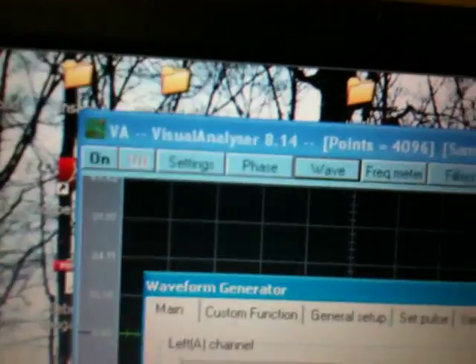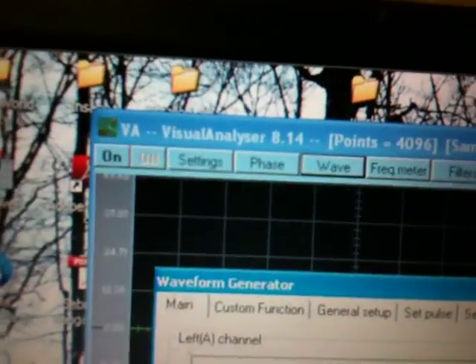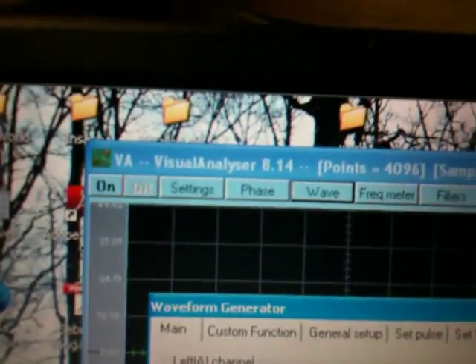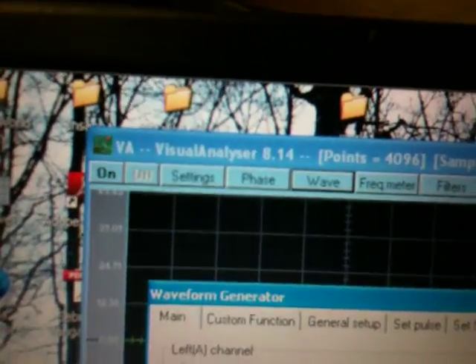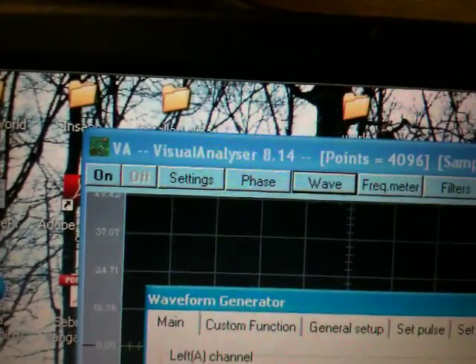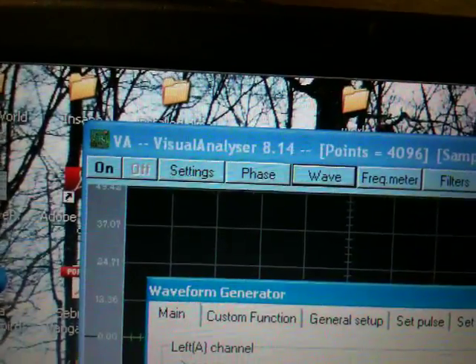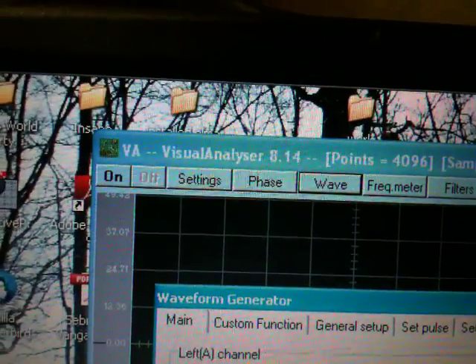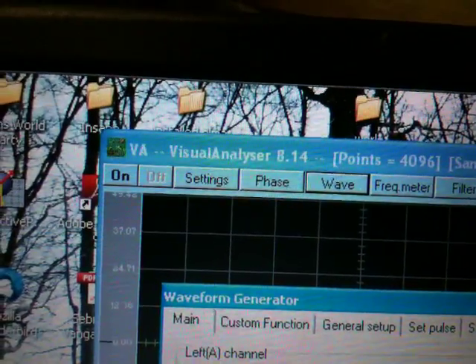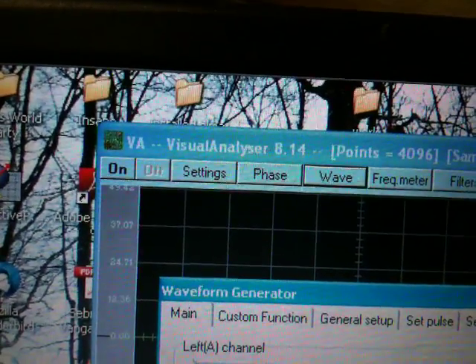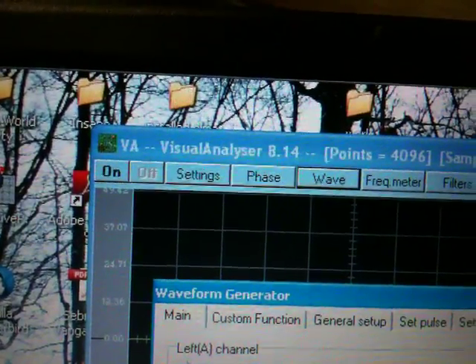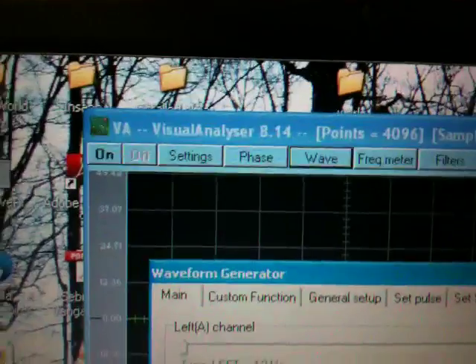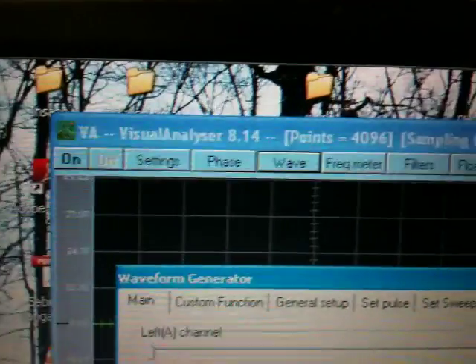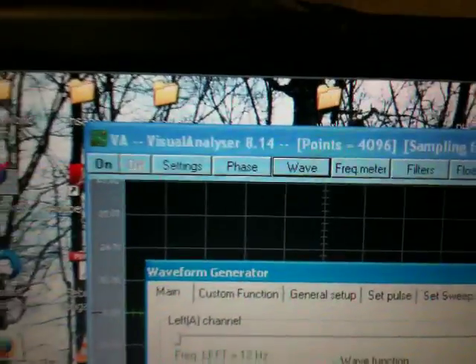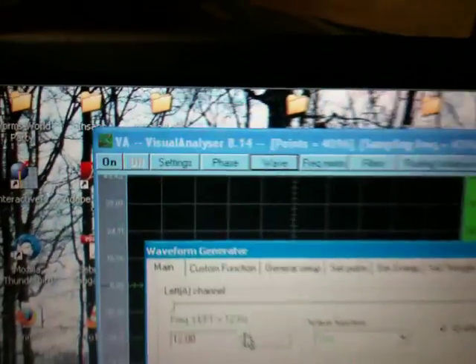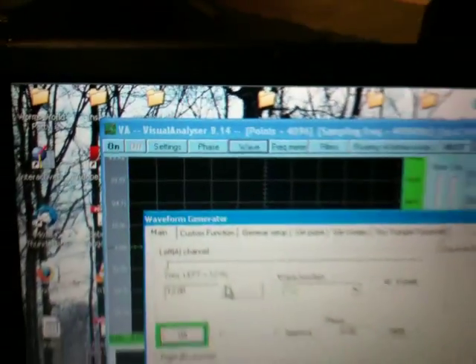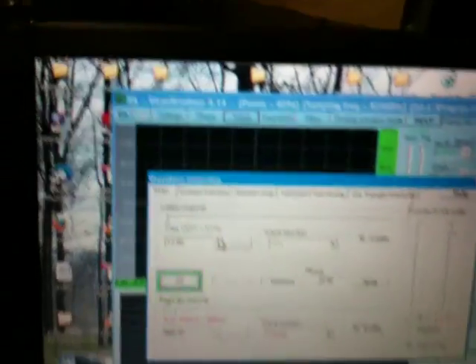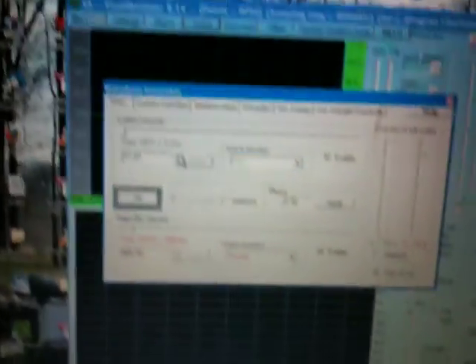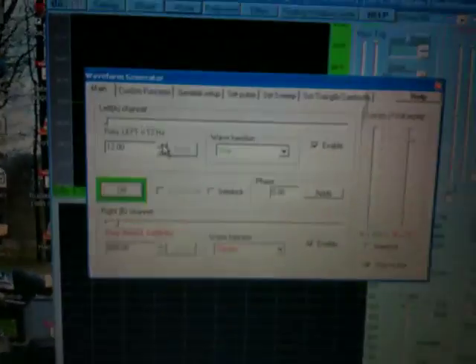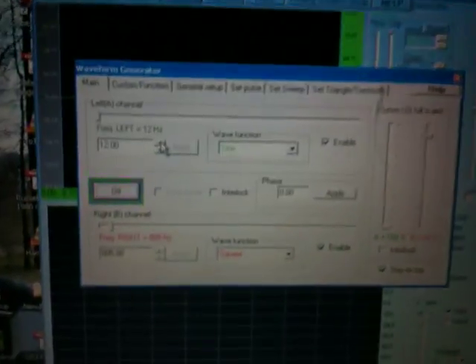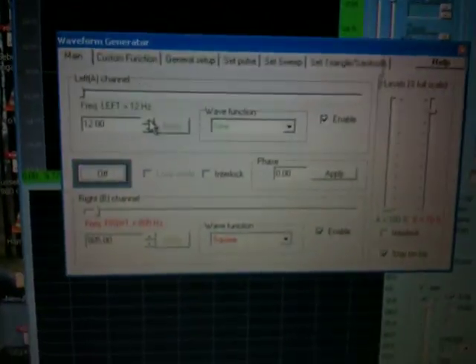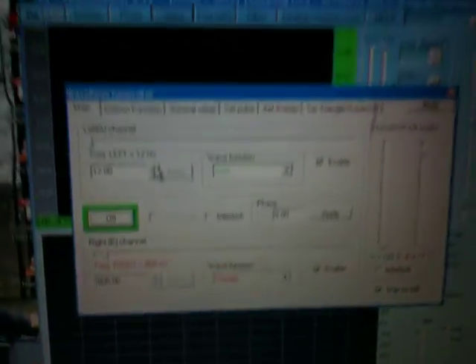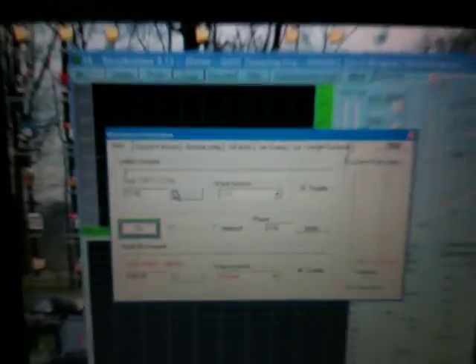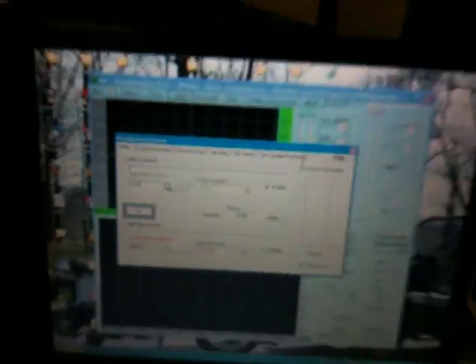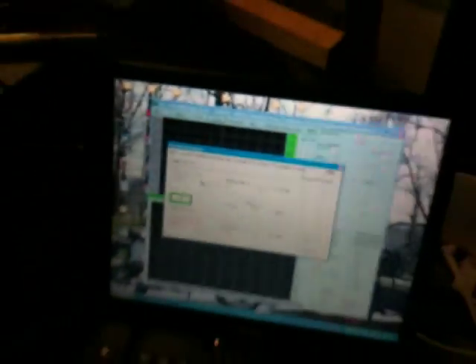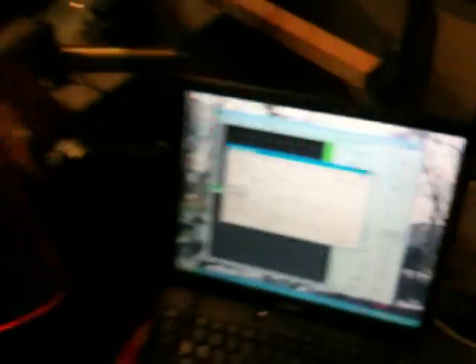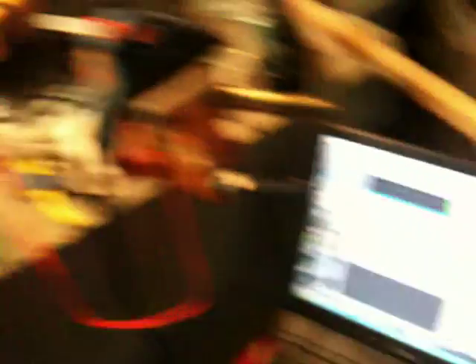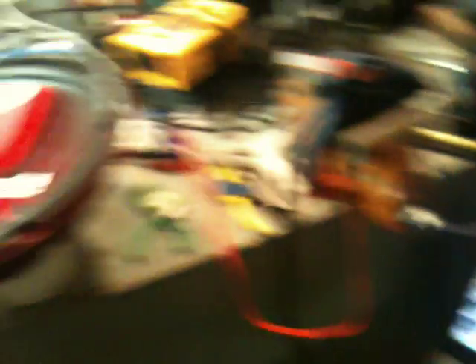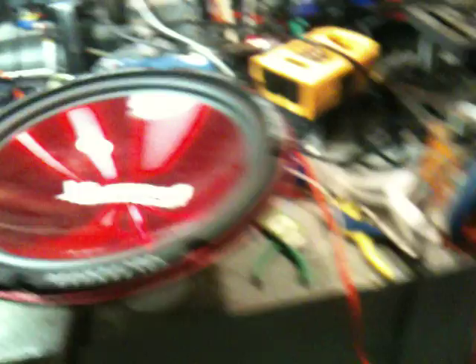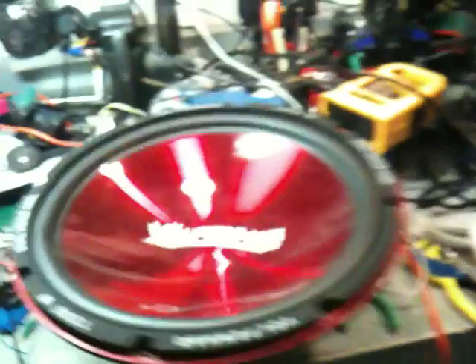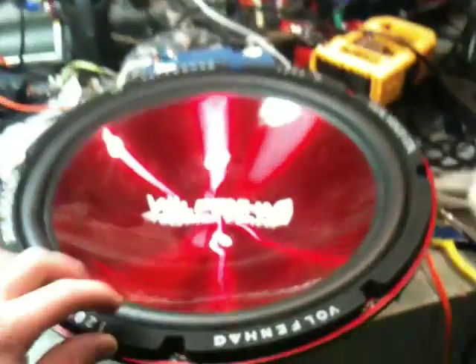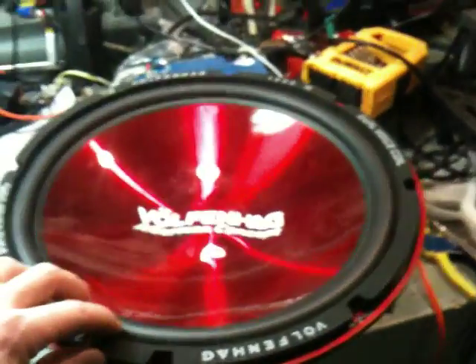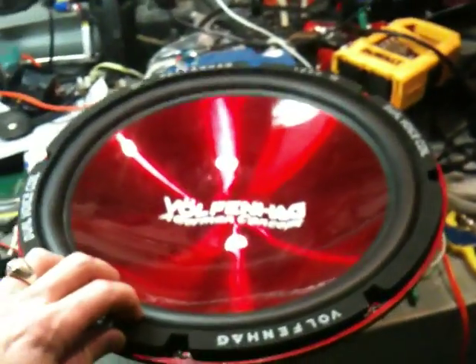This program is called Visual Analyzer, and it does a lot of stuff — it's really cool. I suggest getting it. It's very fun to play with. I actually use it for car audio, just to play around with frequencies.